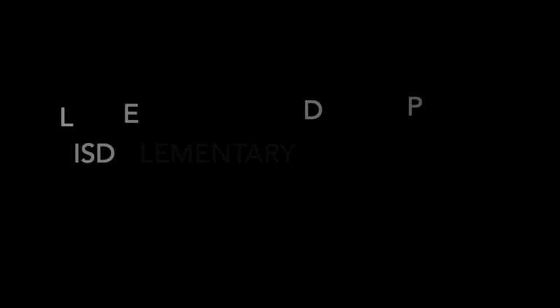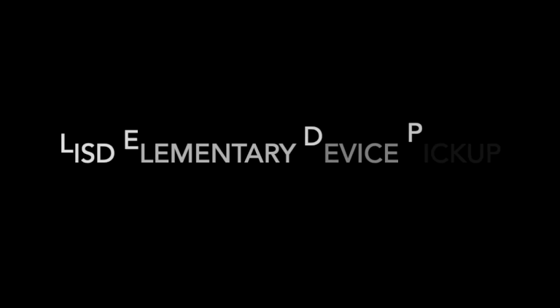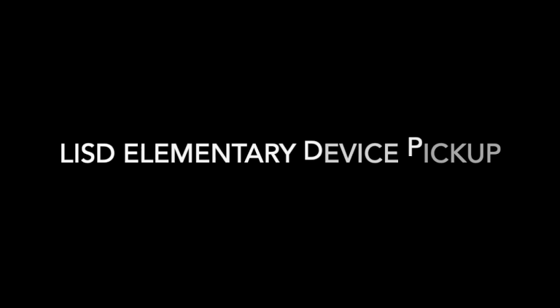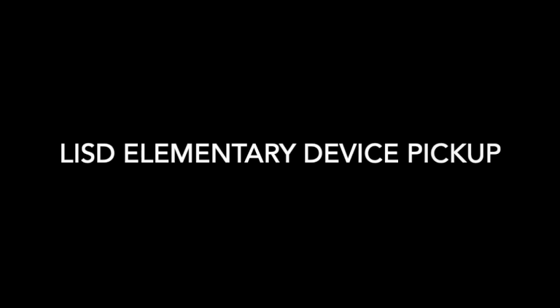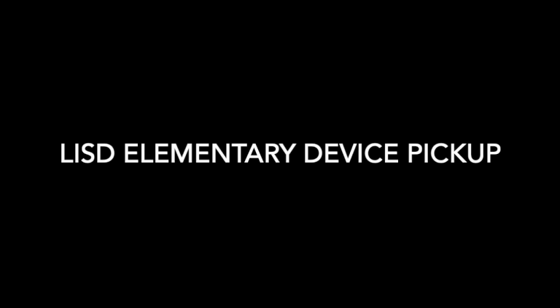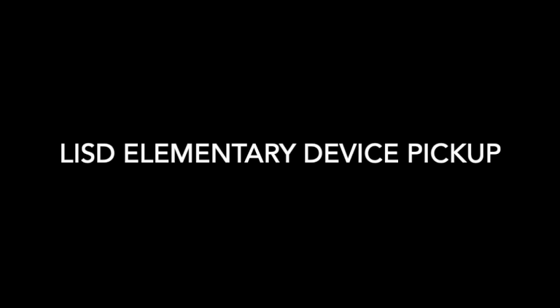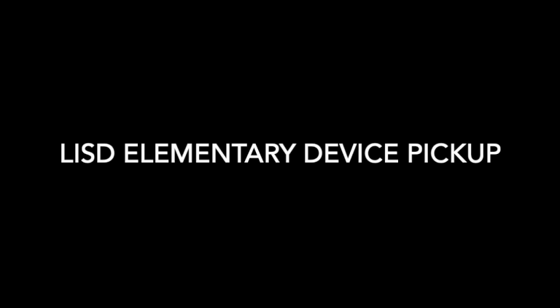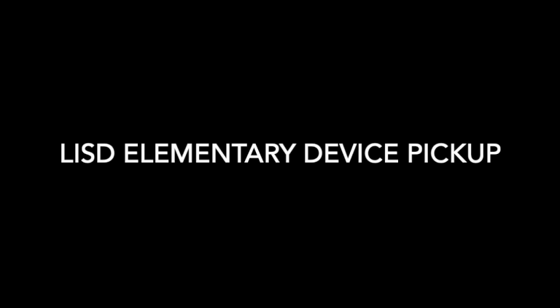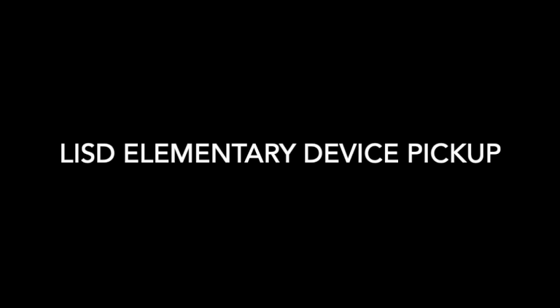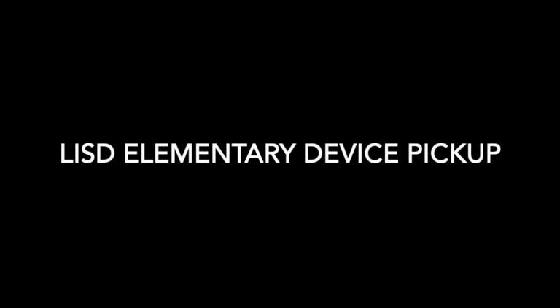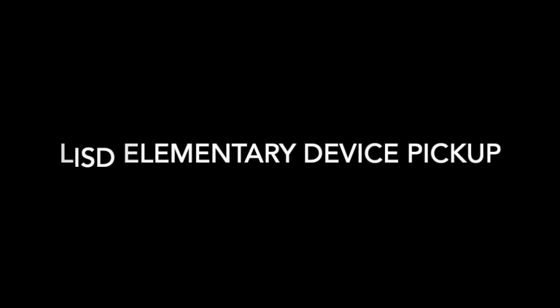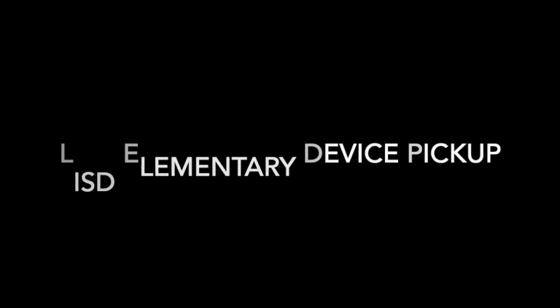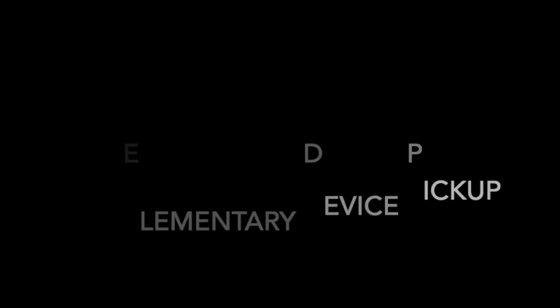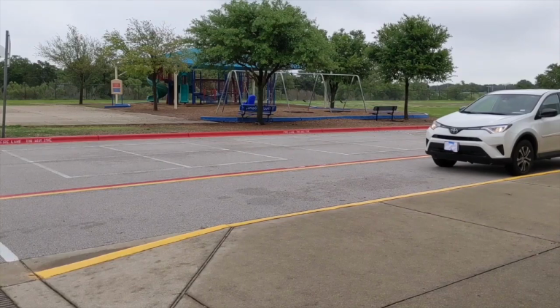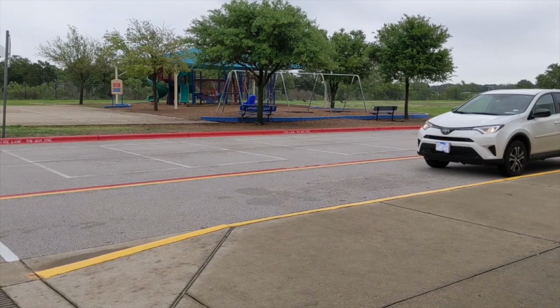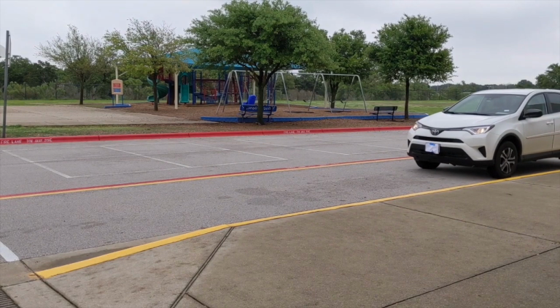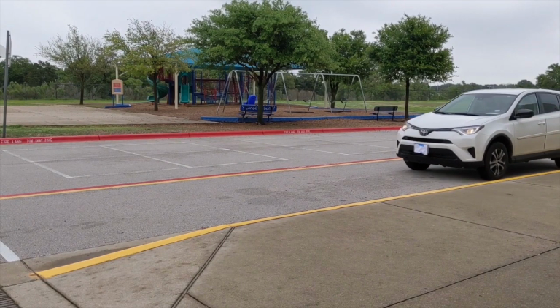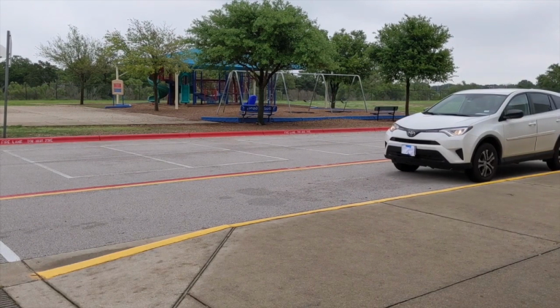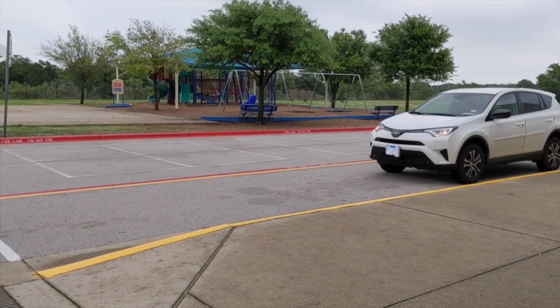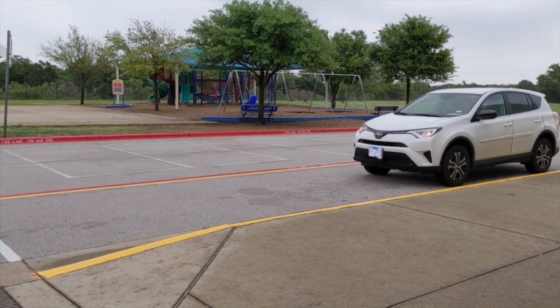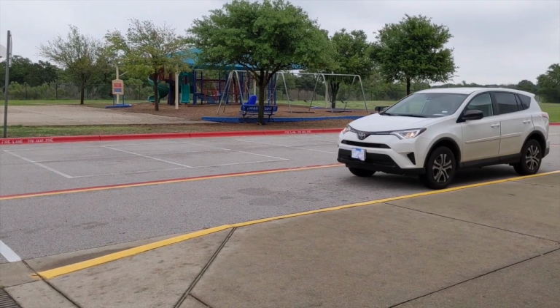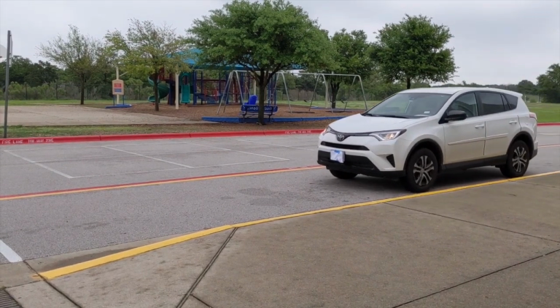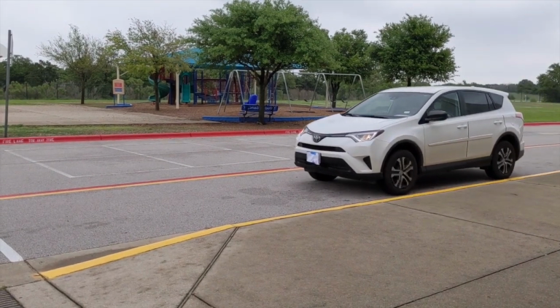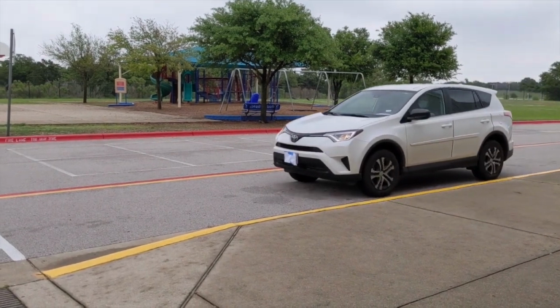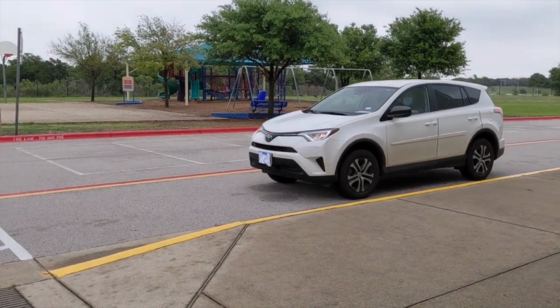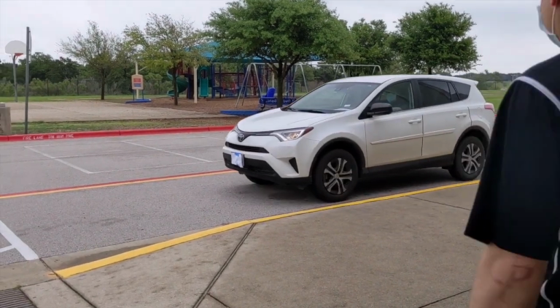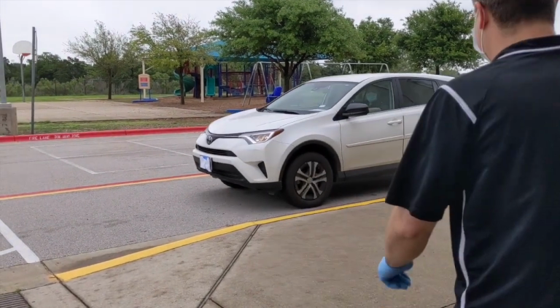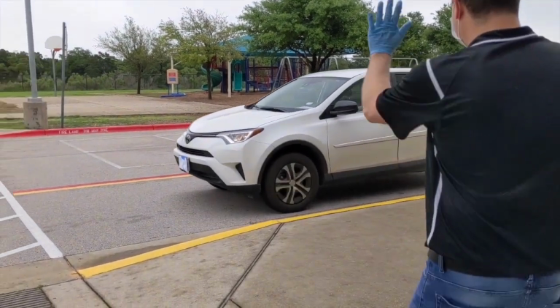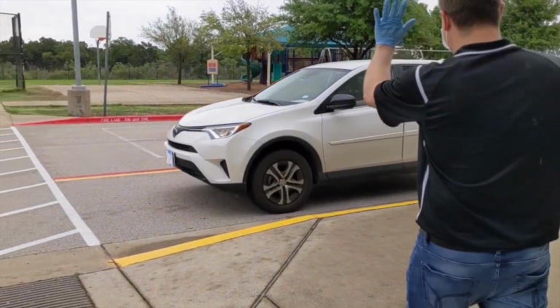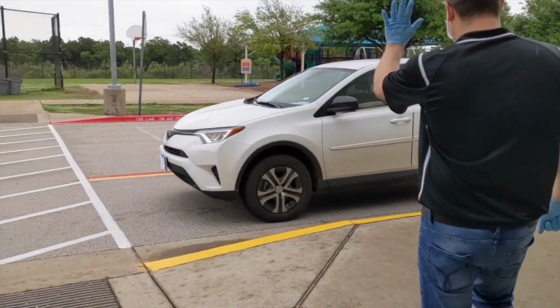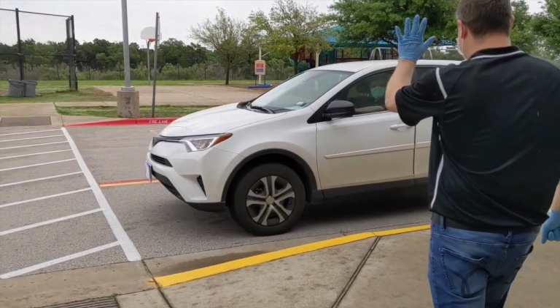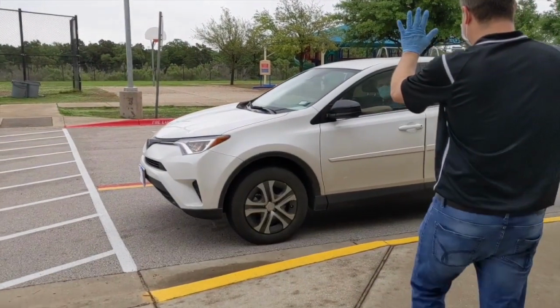This is the procedure for LISD's elementary device pickup. The parent will drive up to a designated spot and be told to stop by an LISD employee.